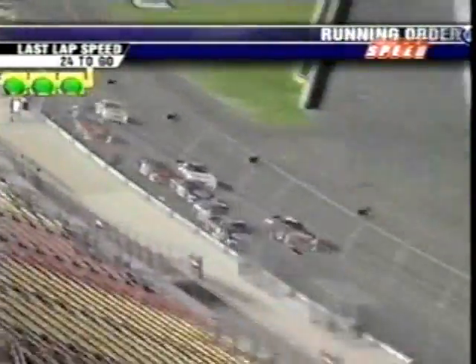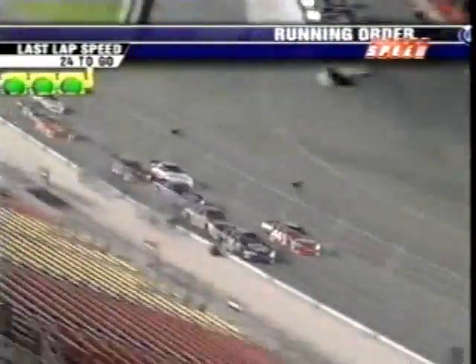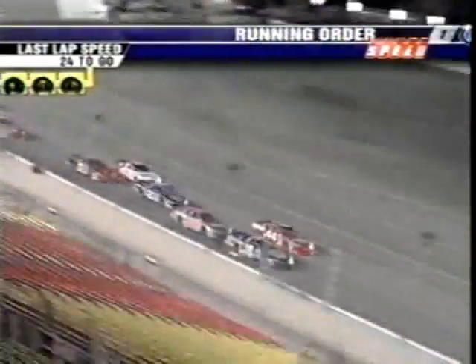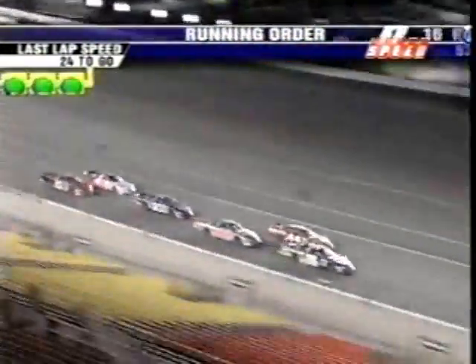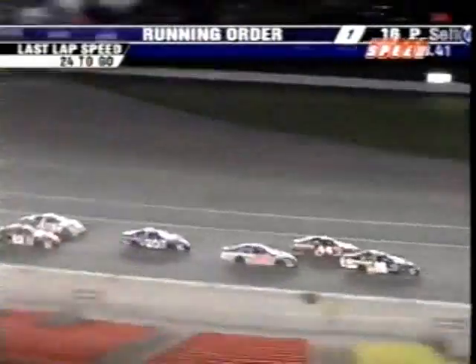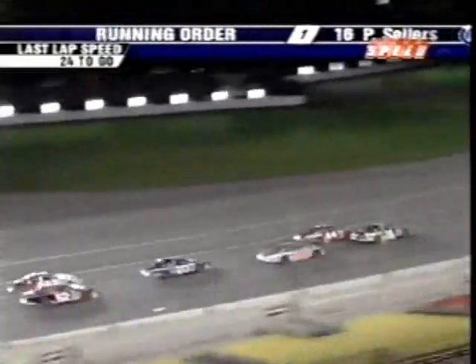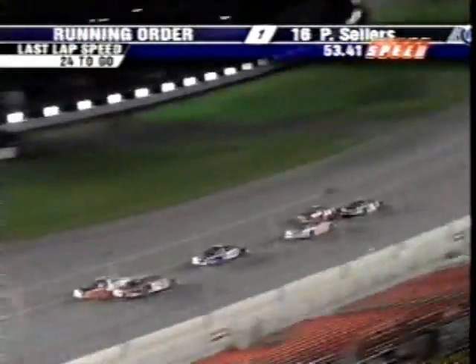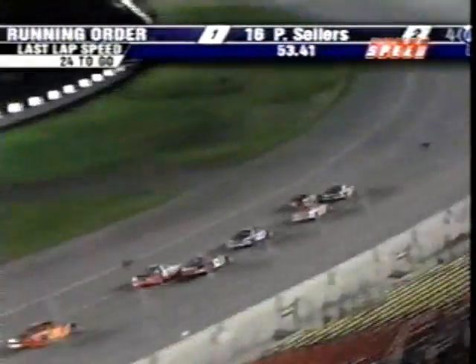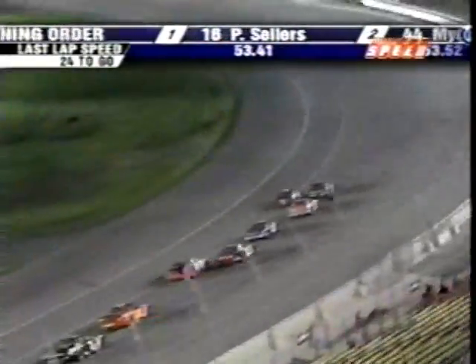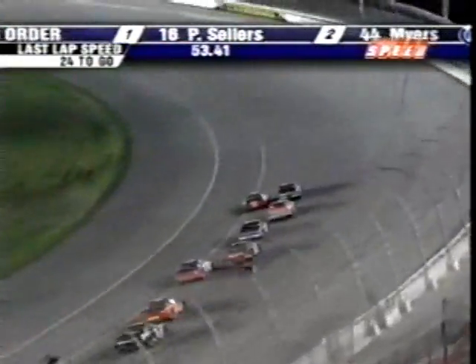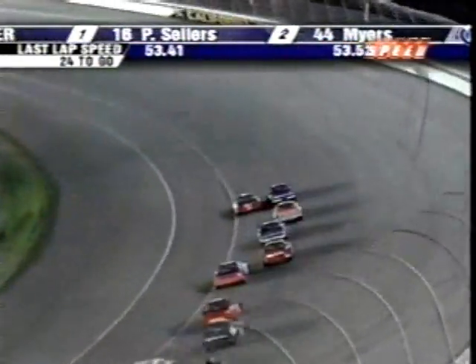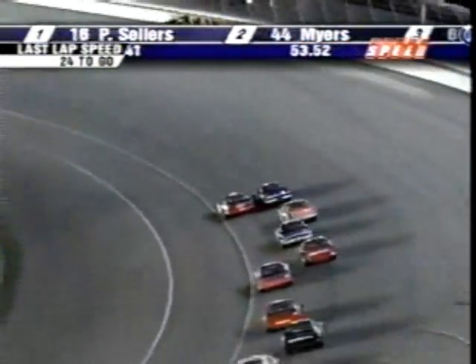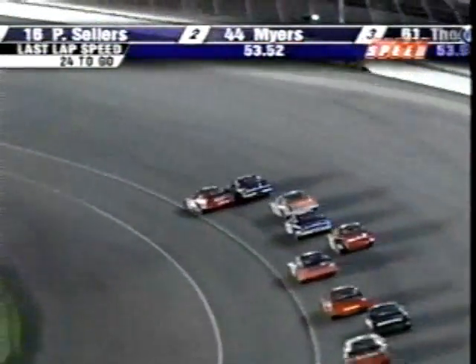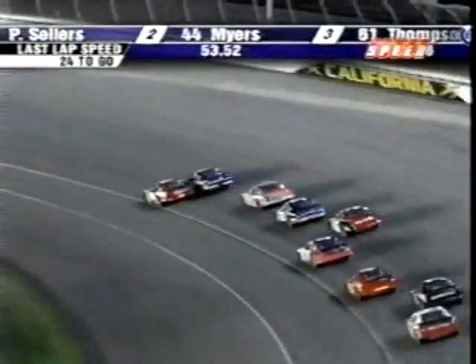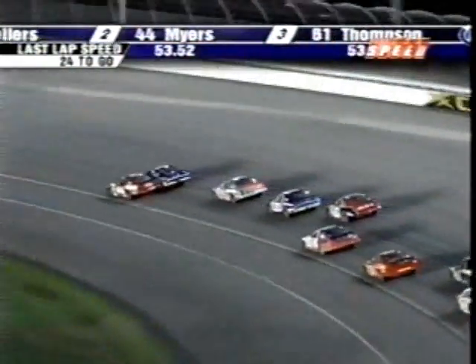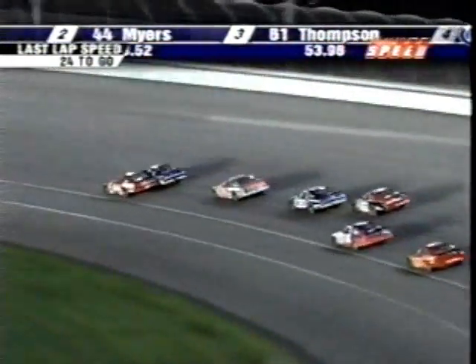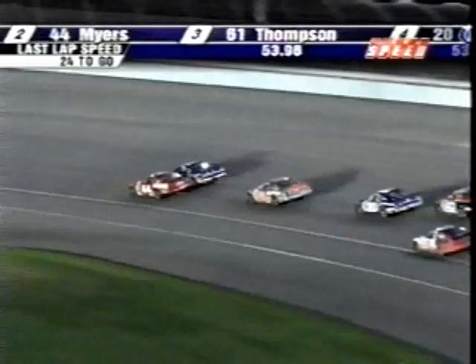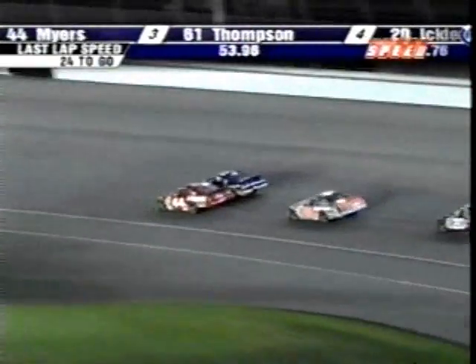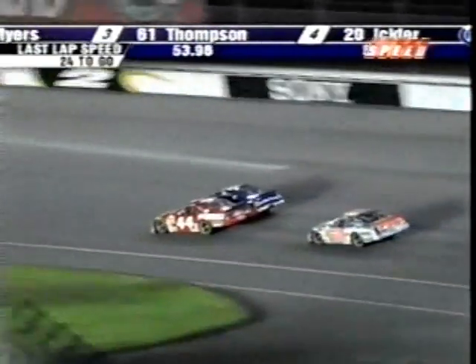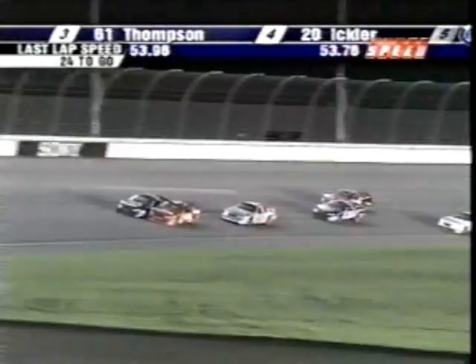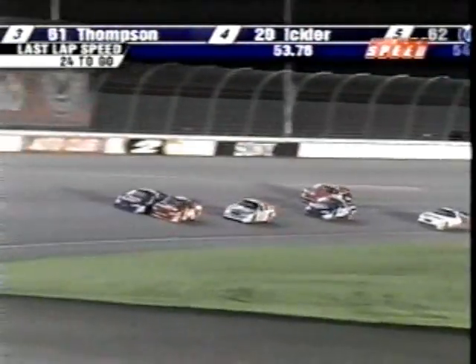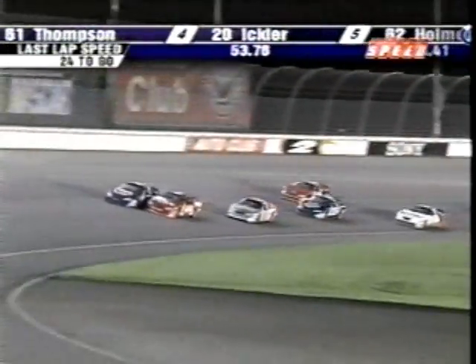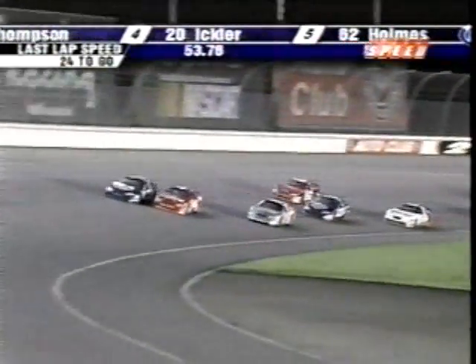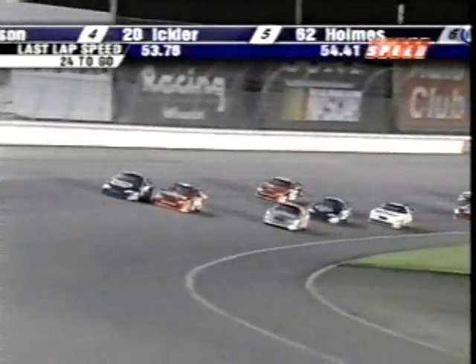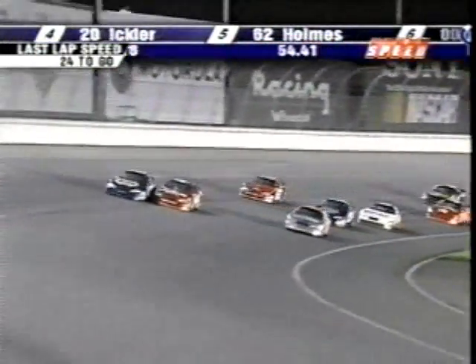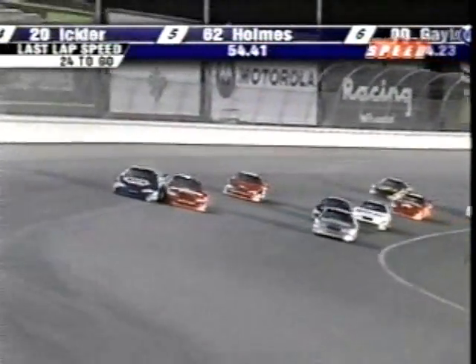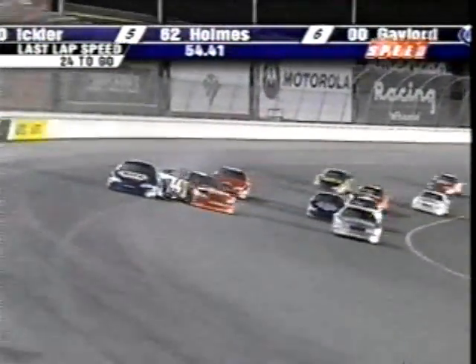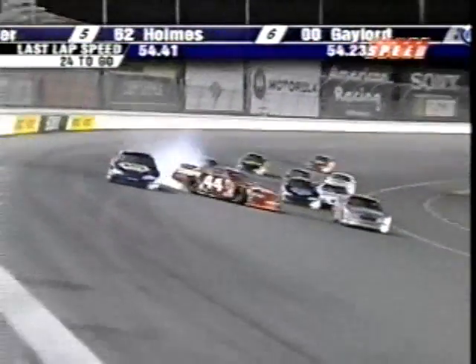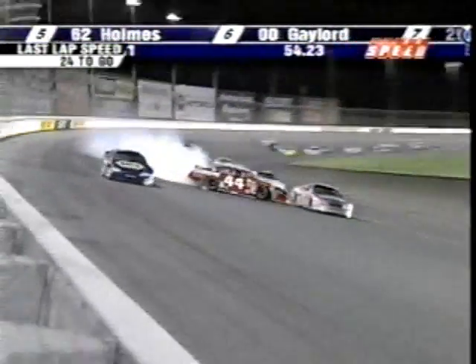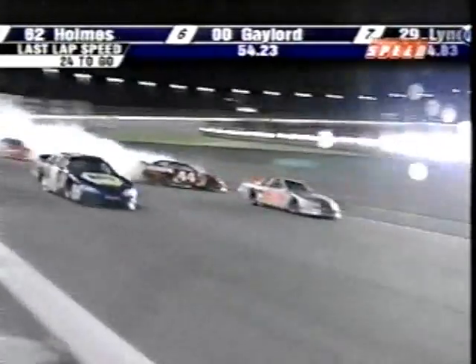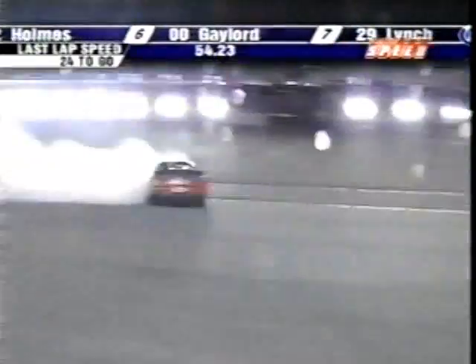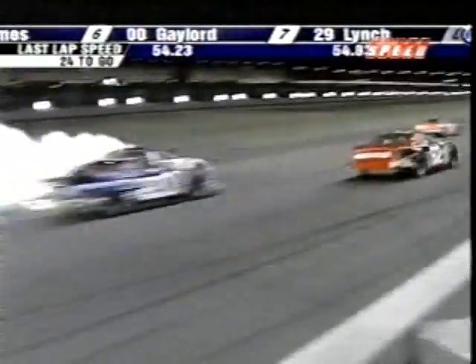Look at Brett Thompson in that silver 61 — he wants a piece of it now. Myers fighting back on the inside. He wiggles. Contact in turn one, more contact, and Myers is going to lose it off of turn two.